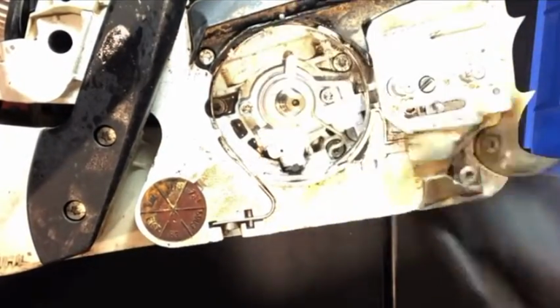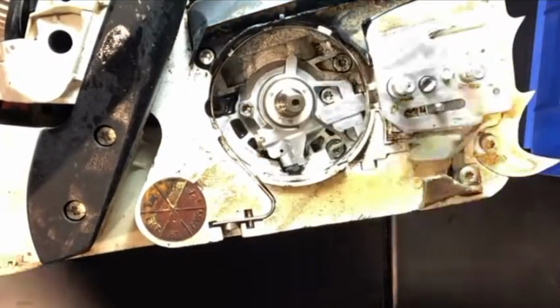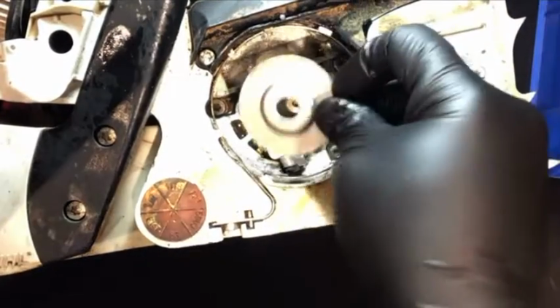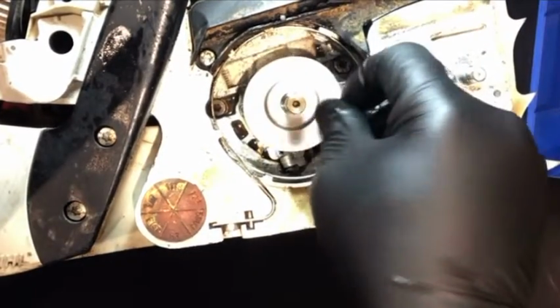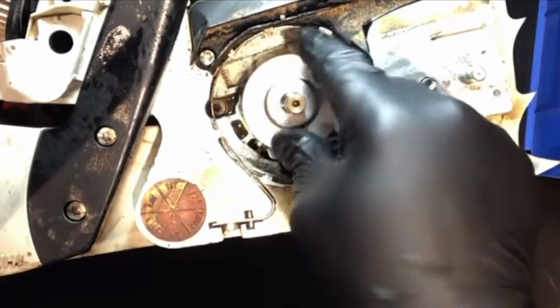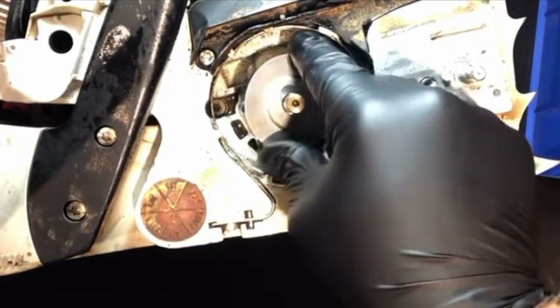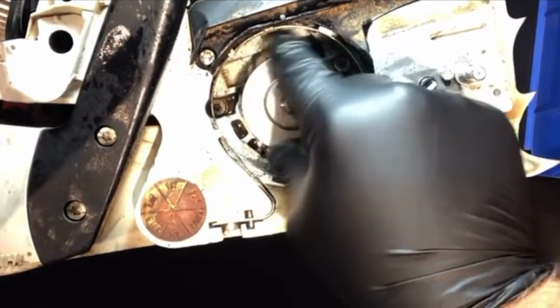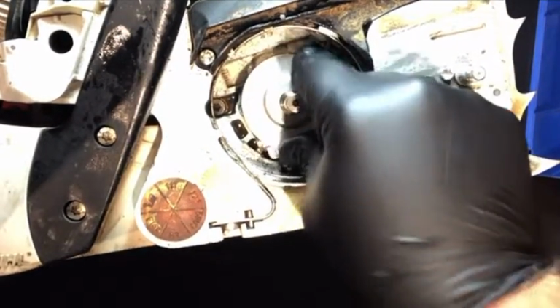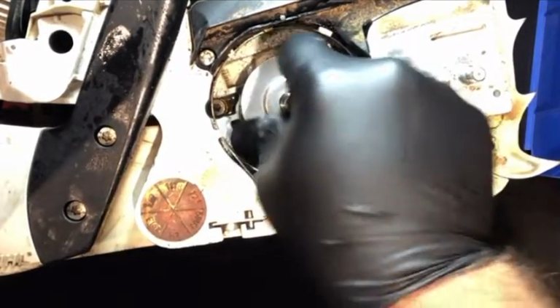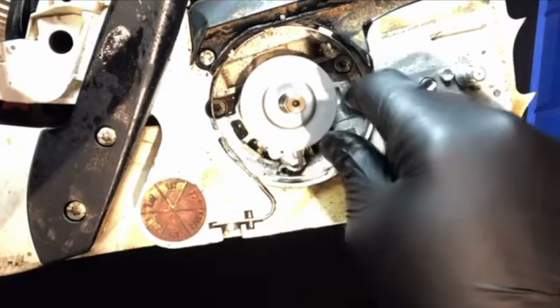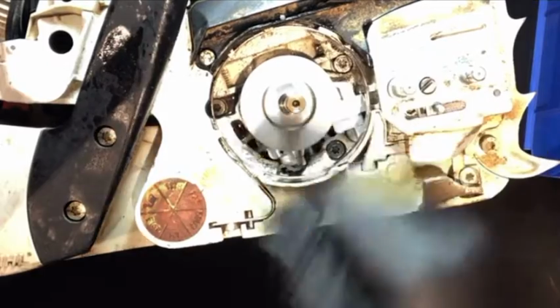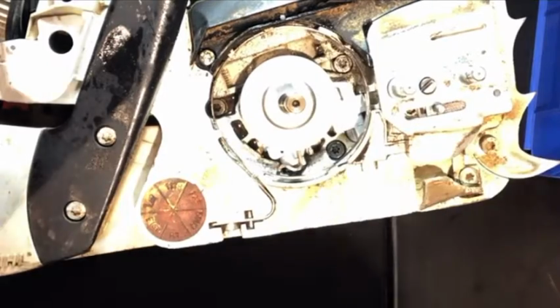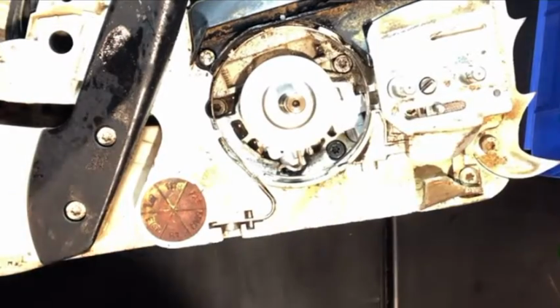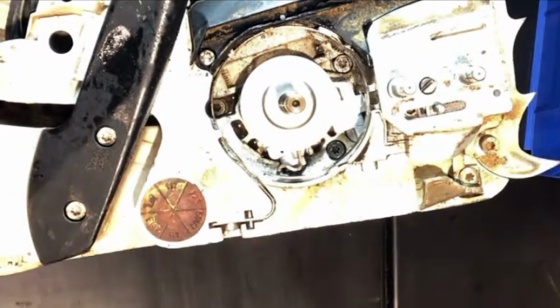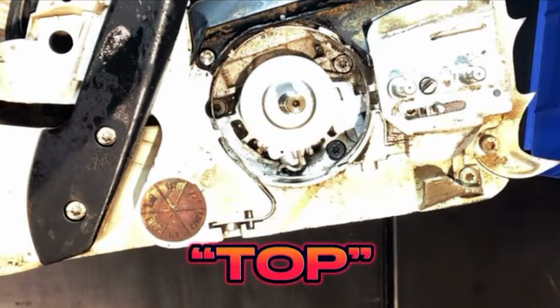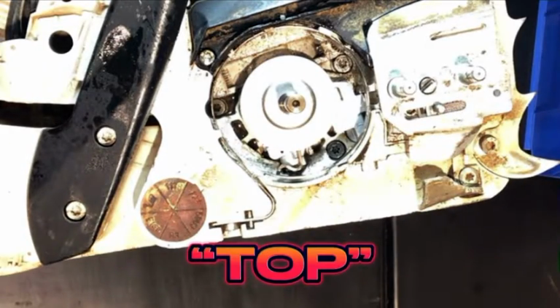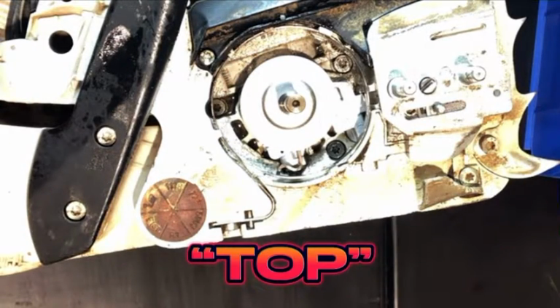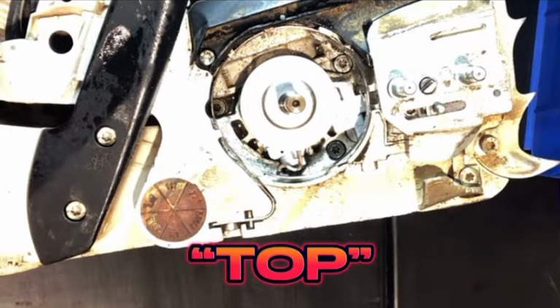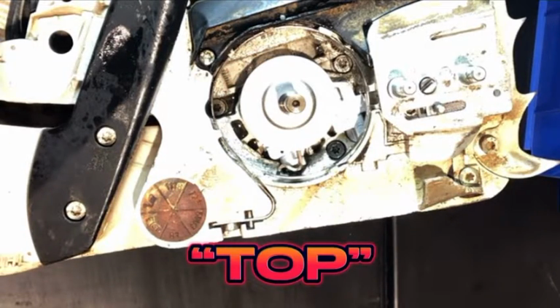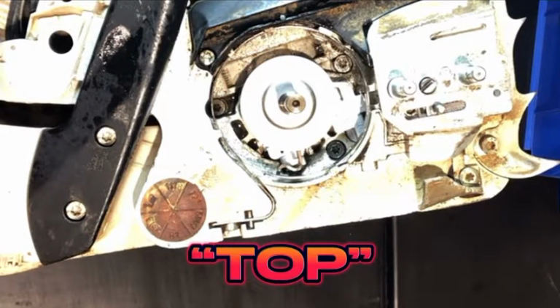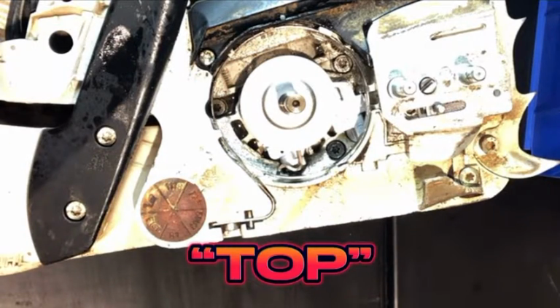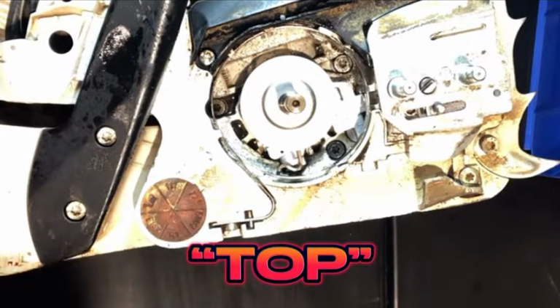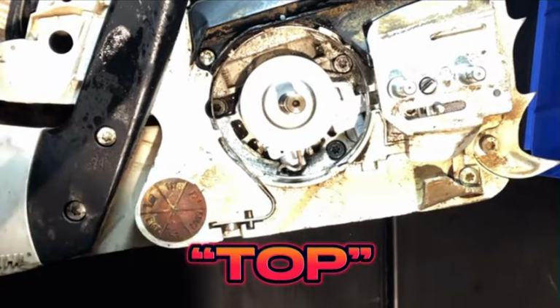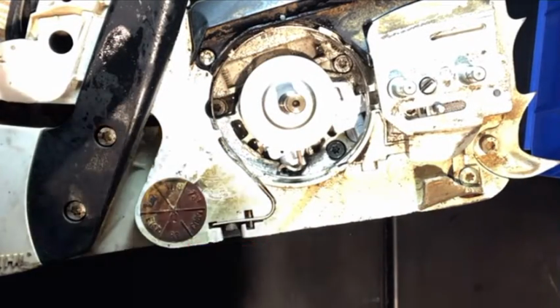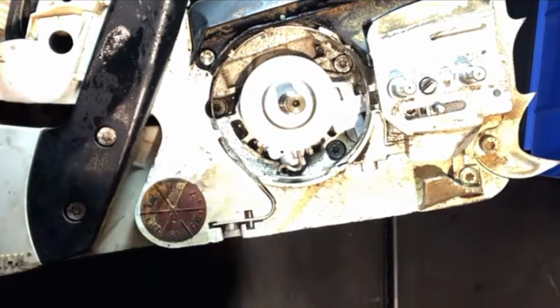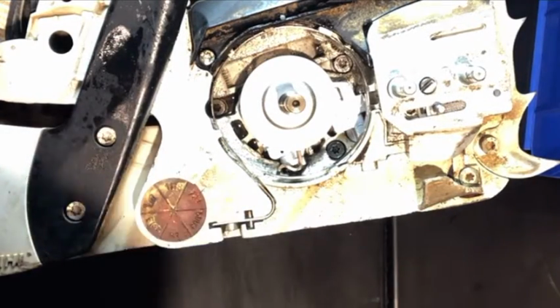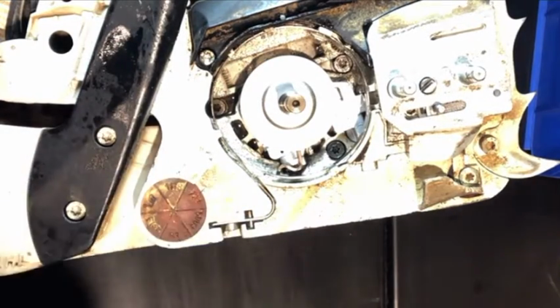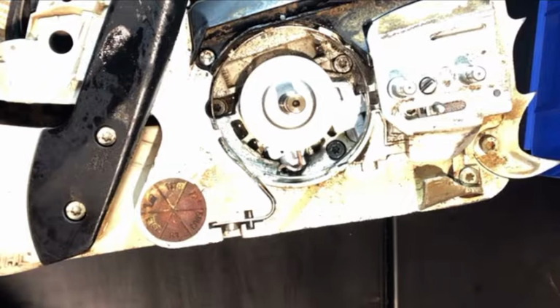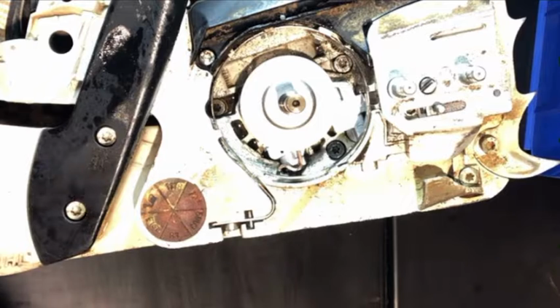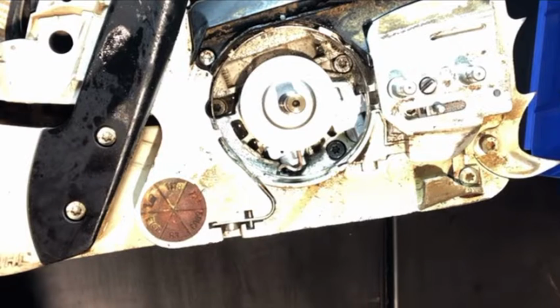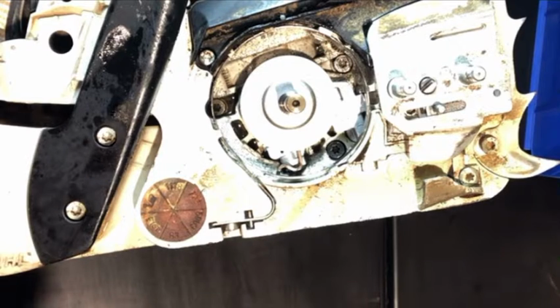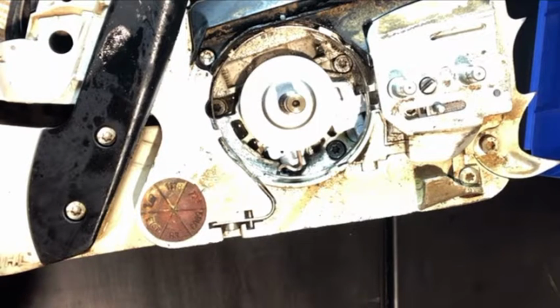Then there's a cover plate that goes over top of that. Make sure that you notice which direction is top — it's actually written right on that plate, it says 'top,' which is going to be facing outwards.